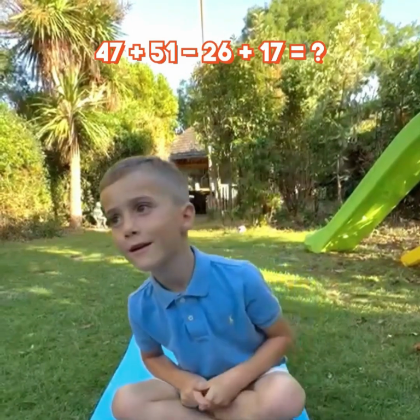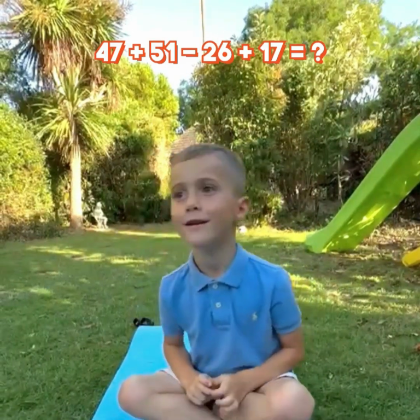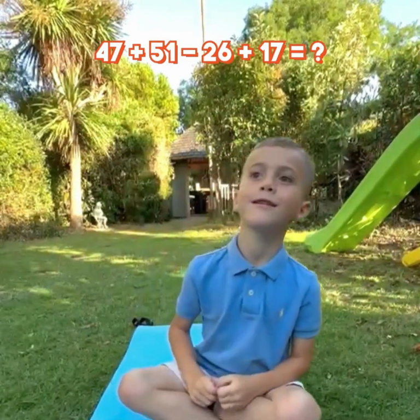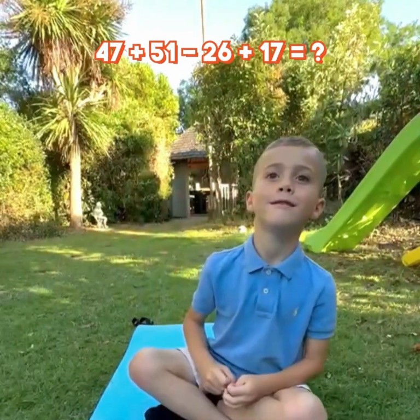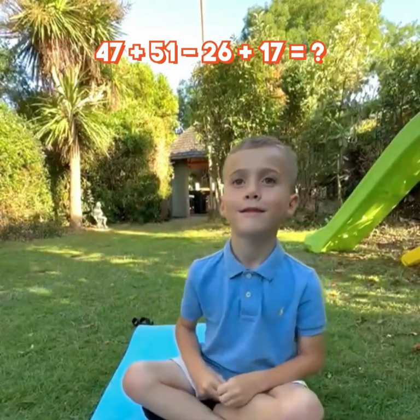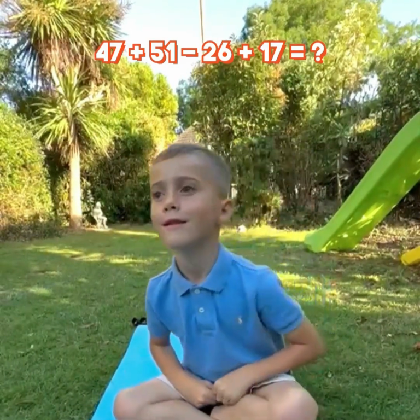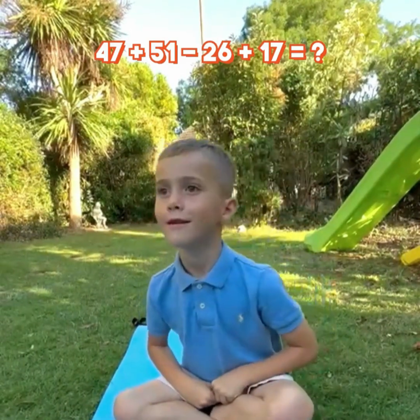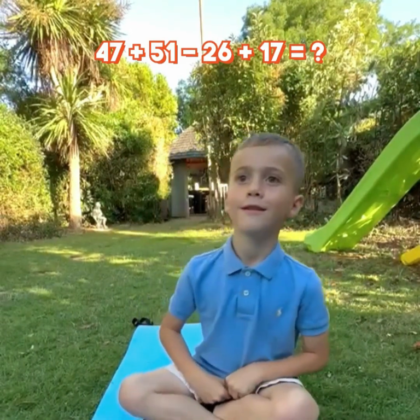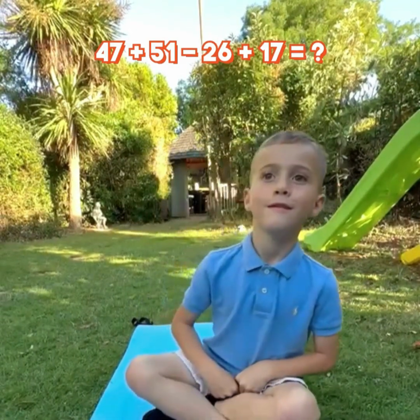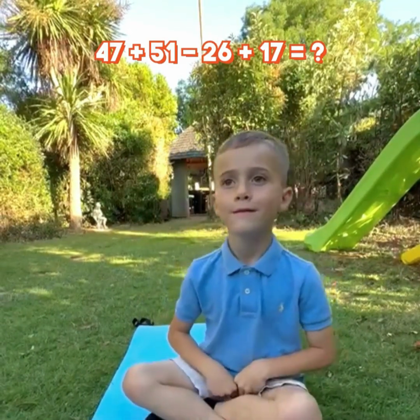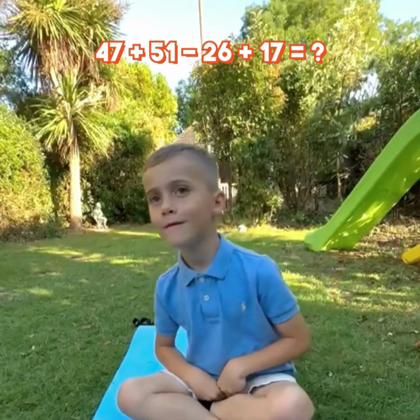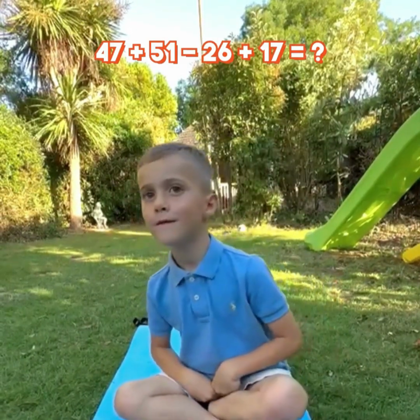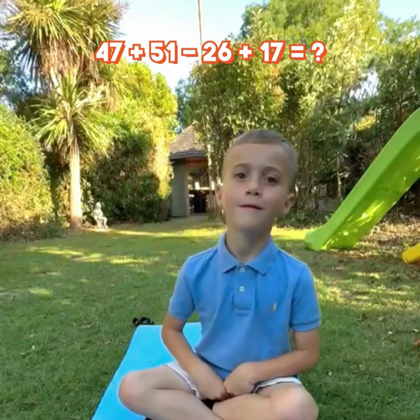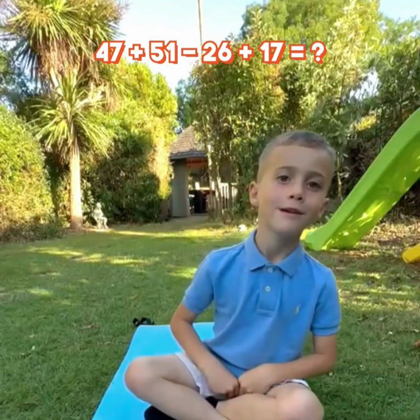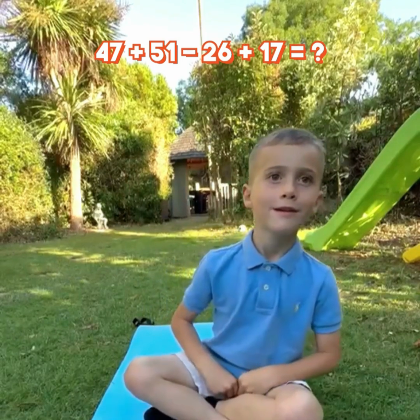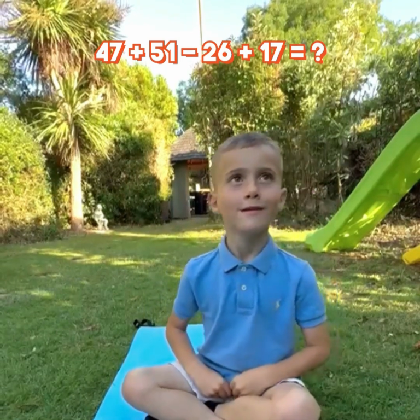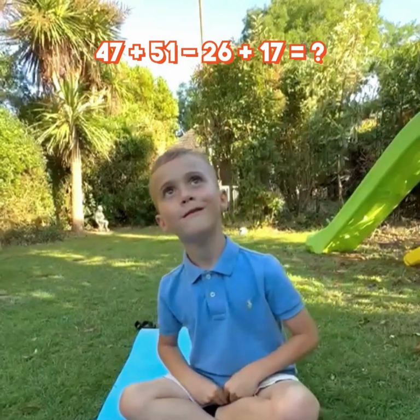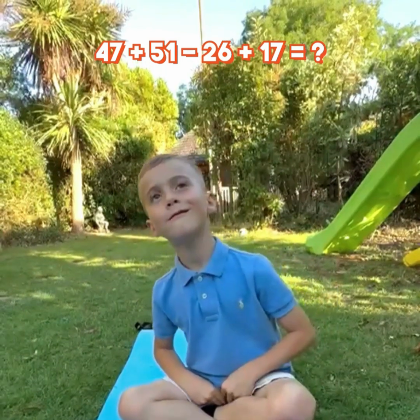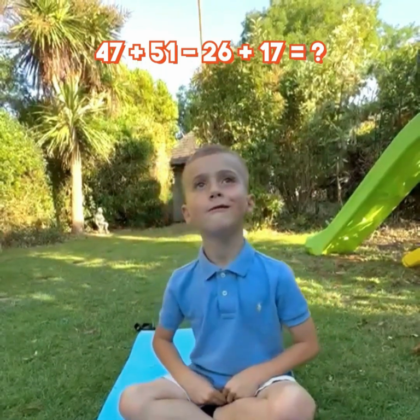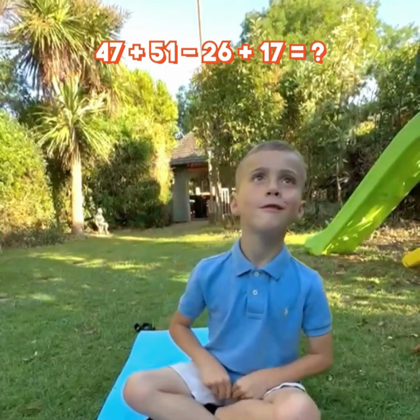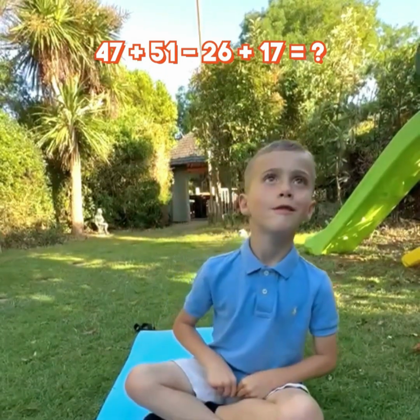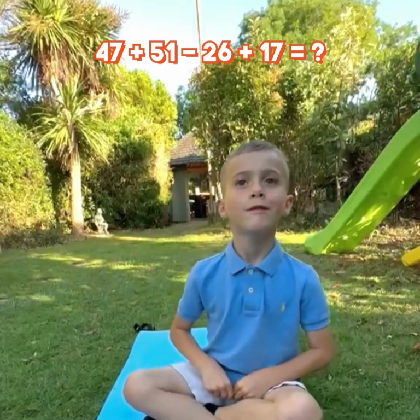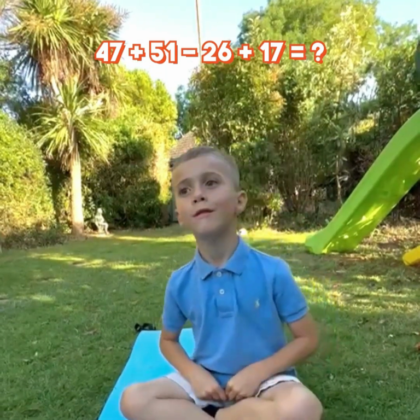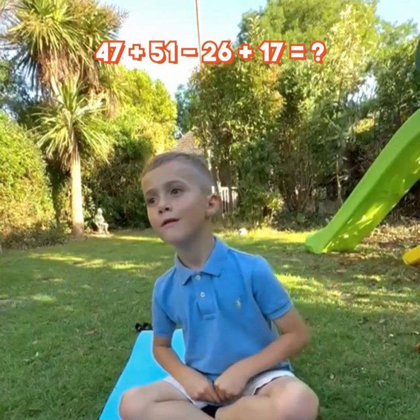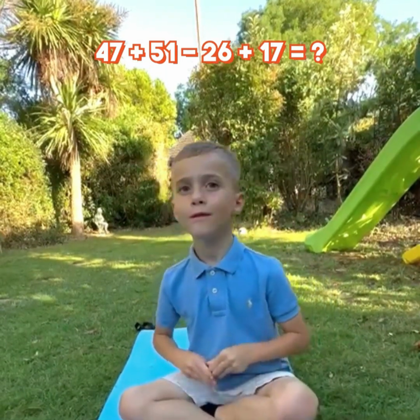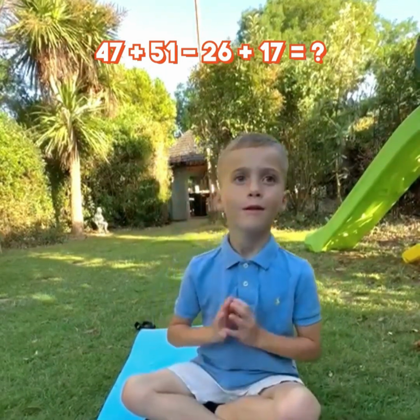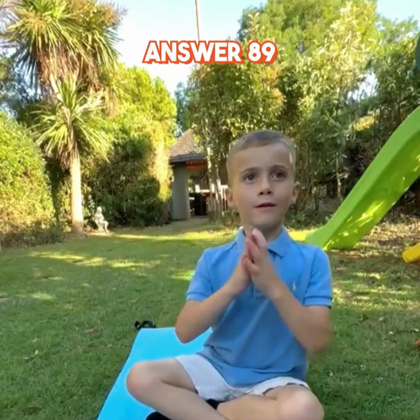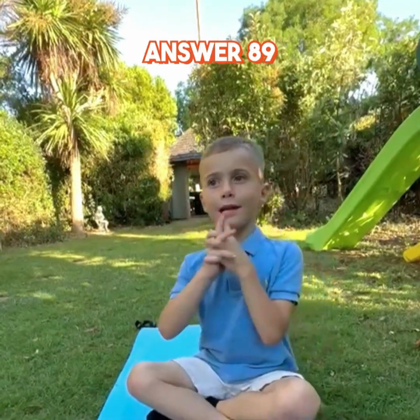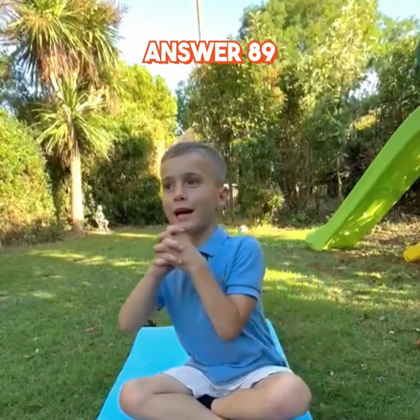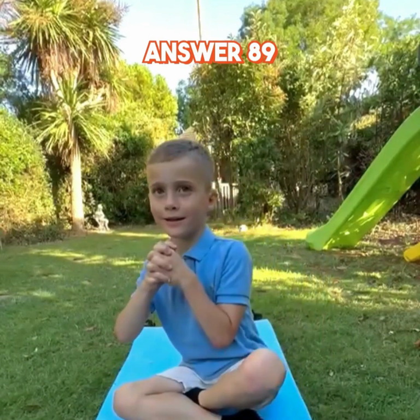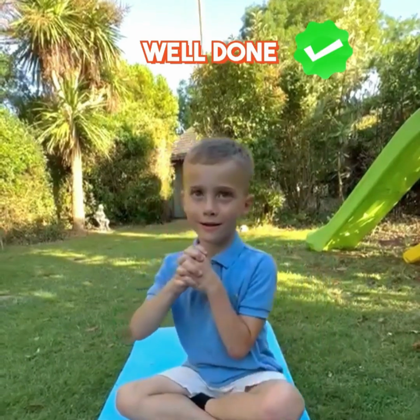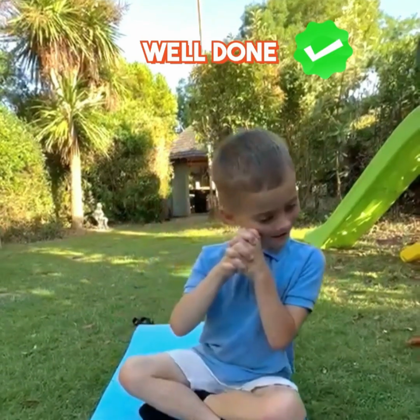47 plus 51 minus 26 plus 17 equal? 81. Well done.